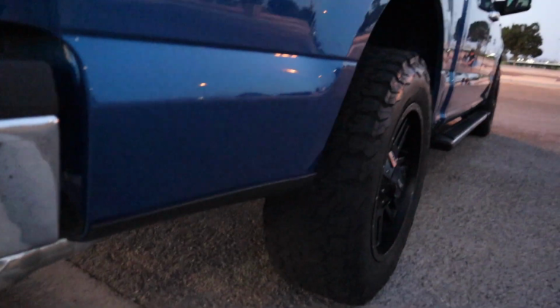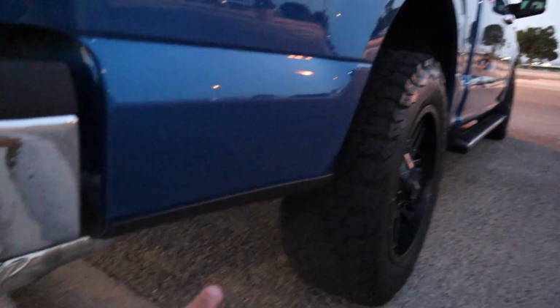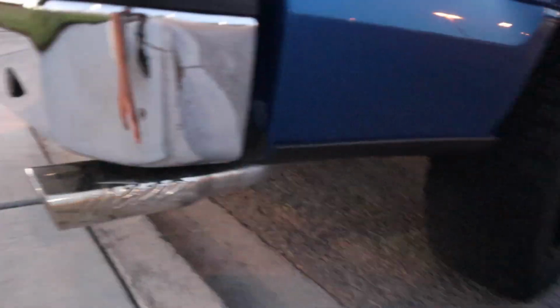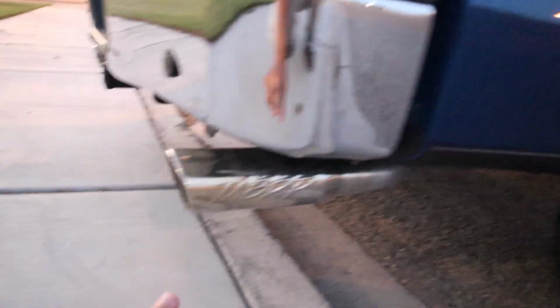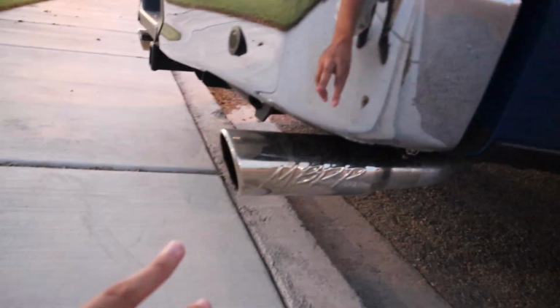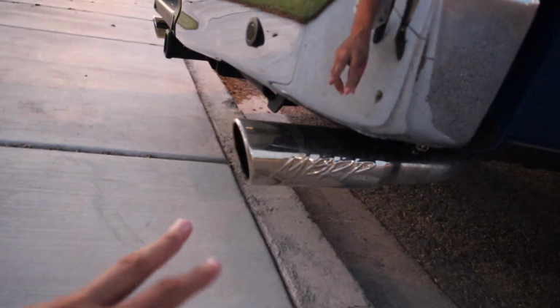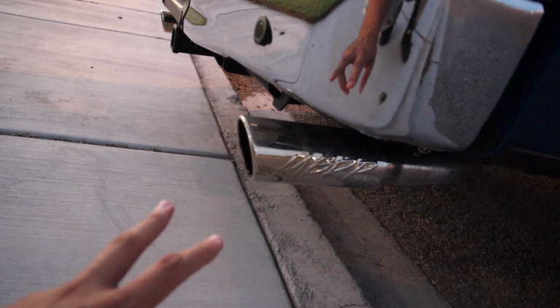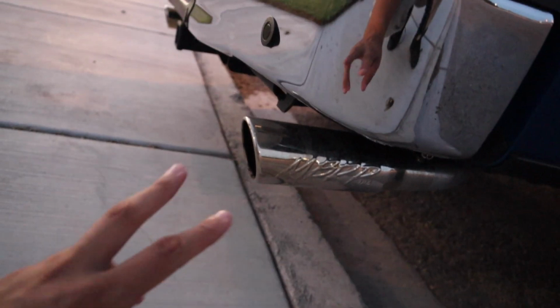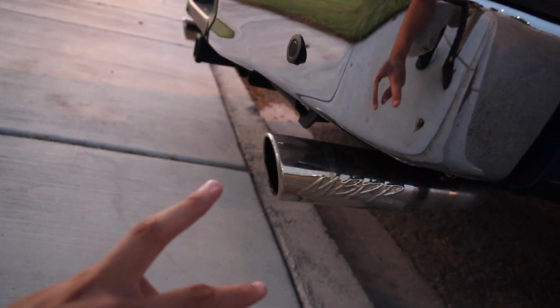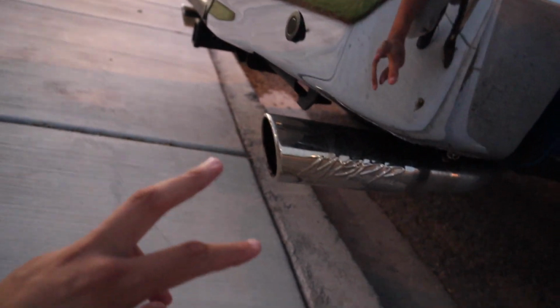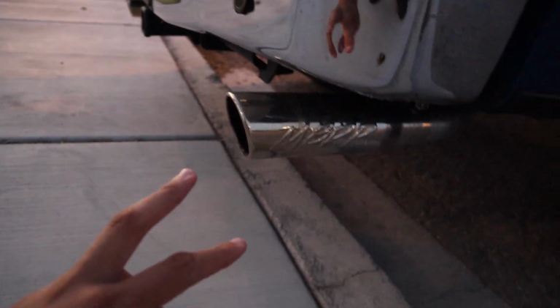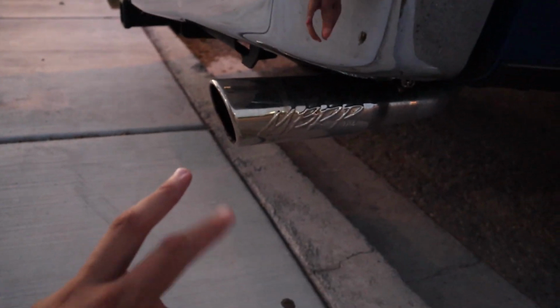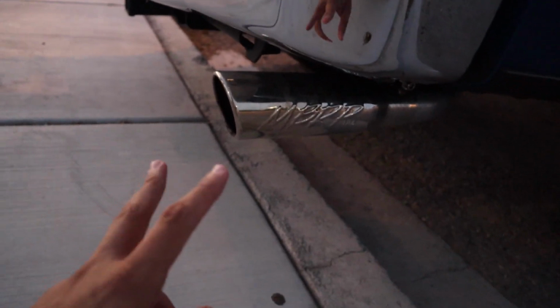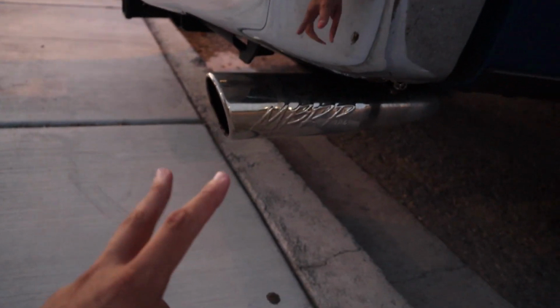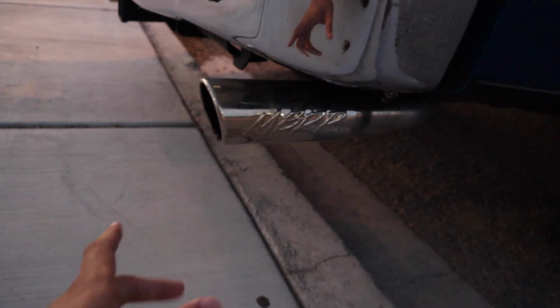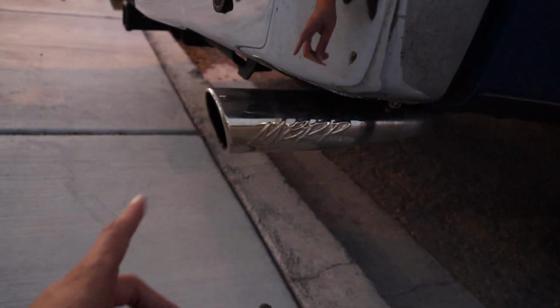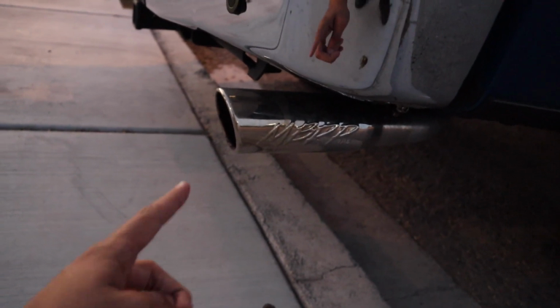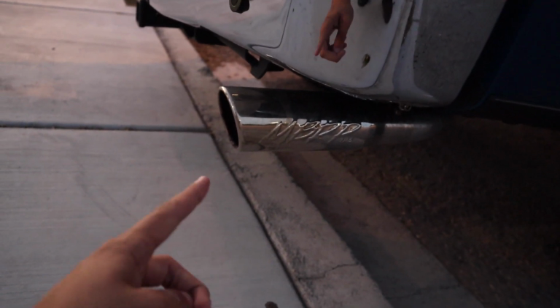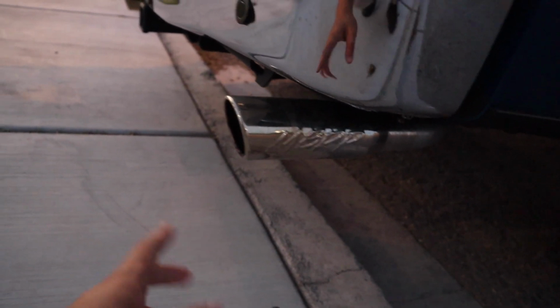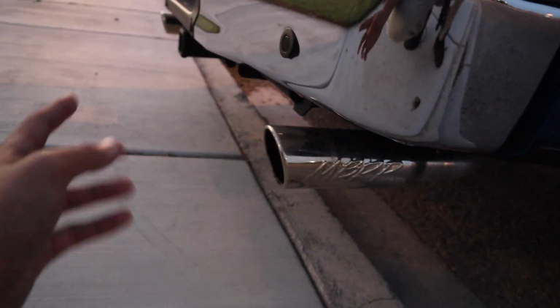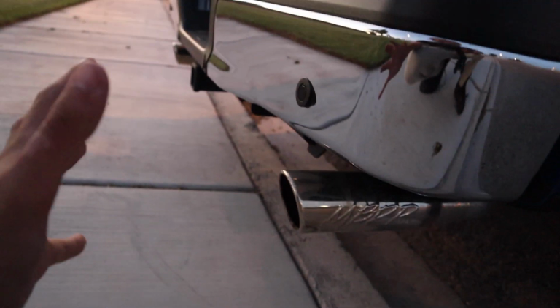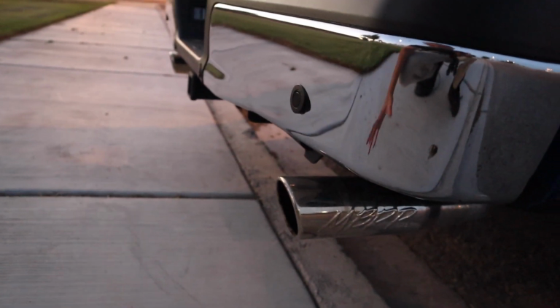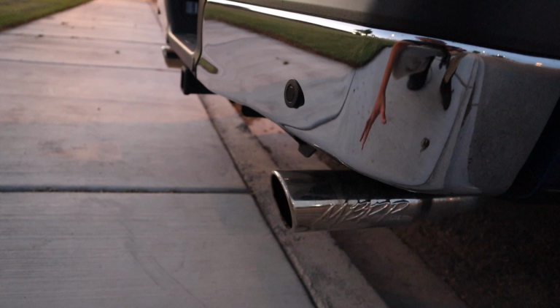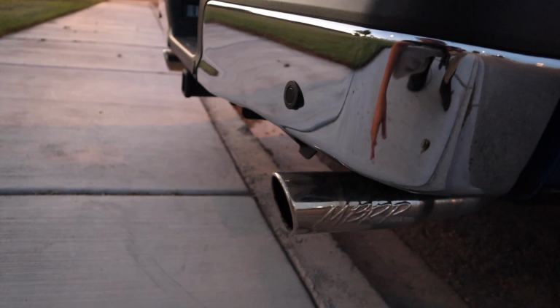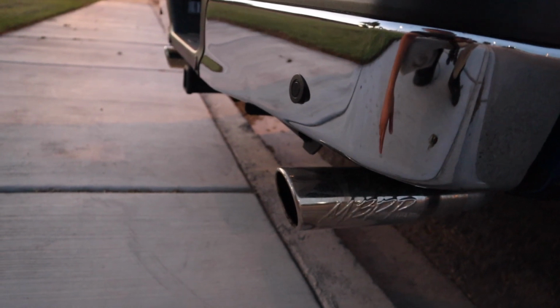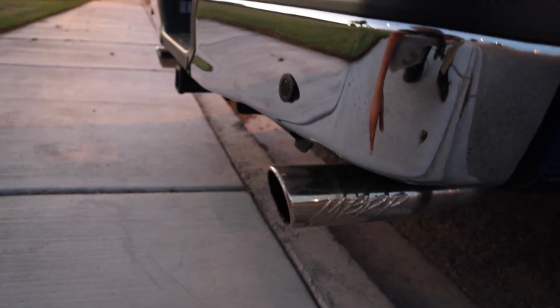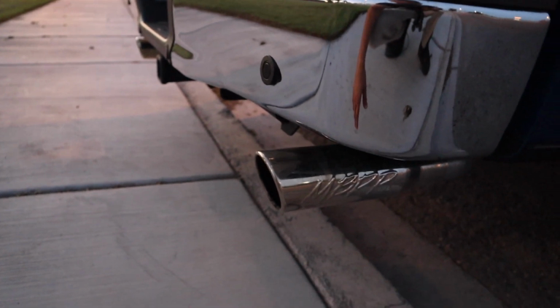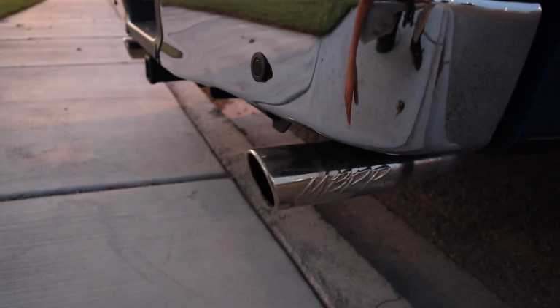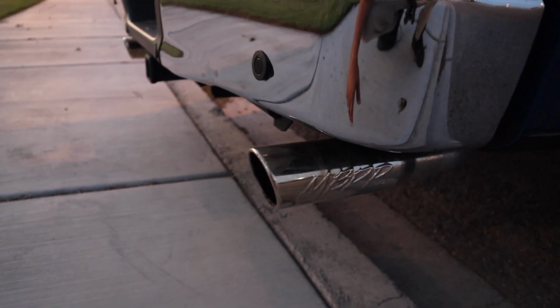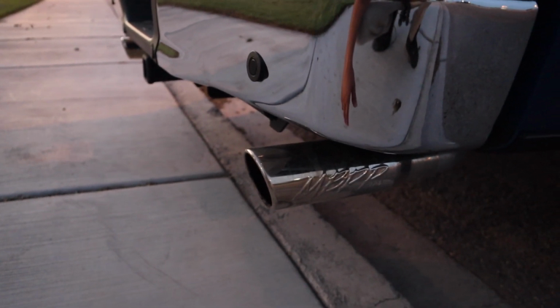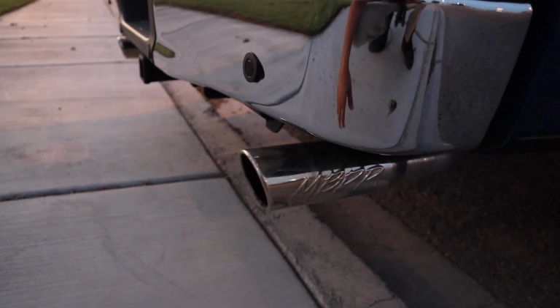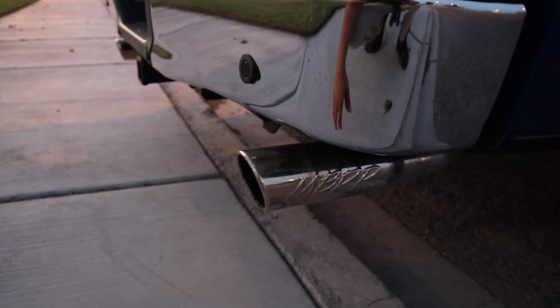It is three-inch piping and it goes to two-and-a-half inch, split to two-inch piping, and exits right here. Sounds pretty good — go ahead and start up the truck so you guys can hear what it sounds like.